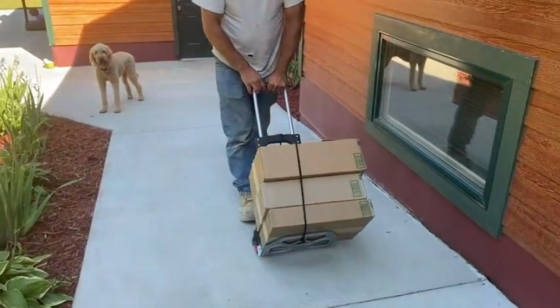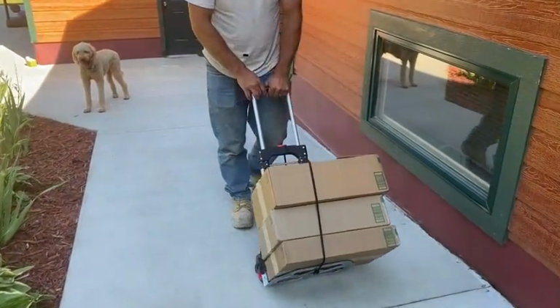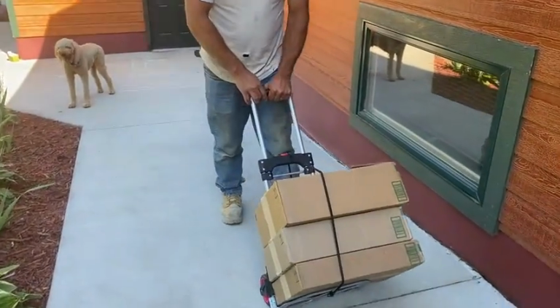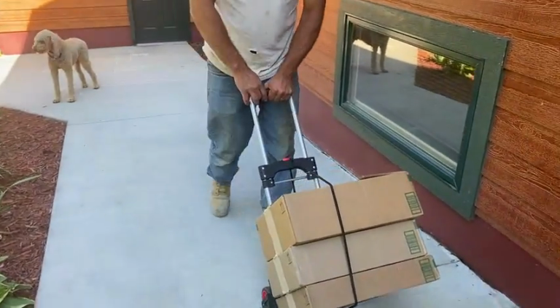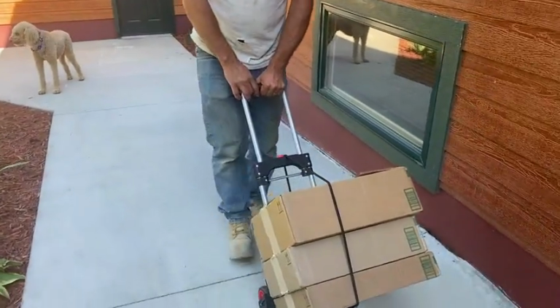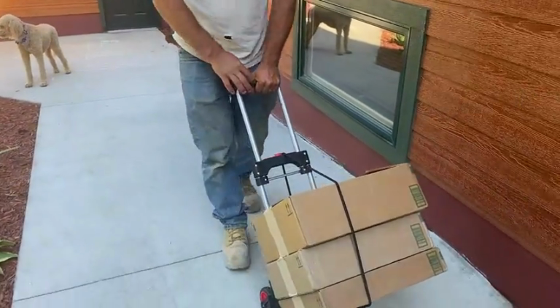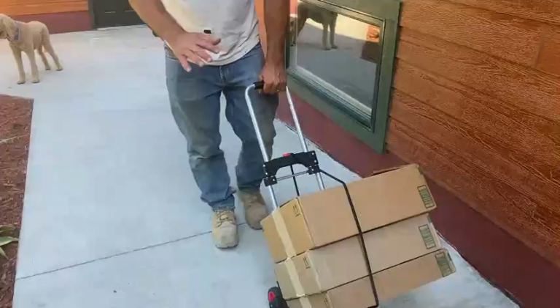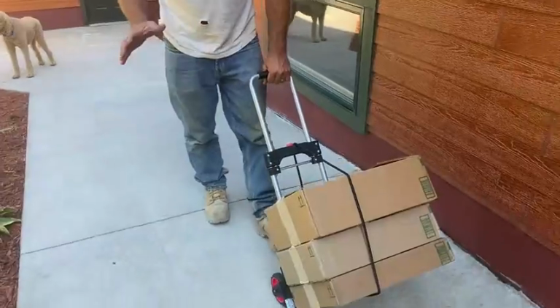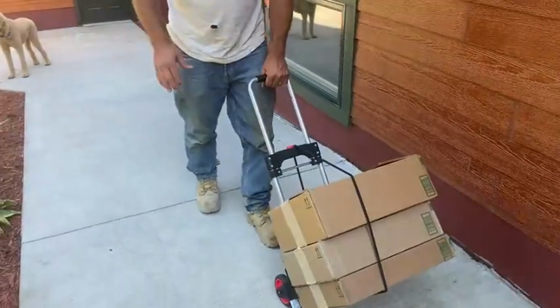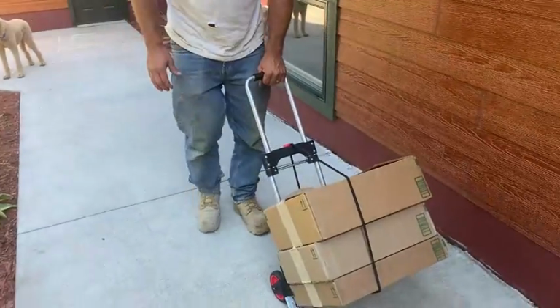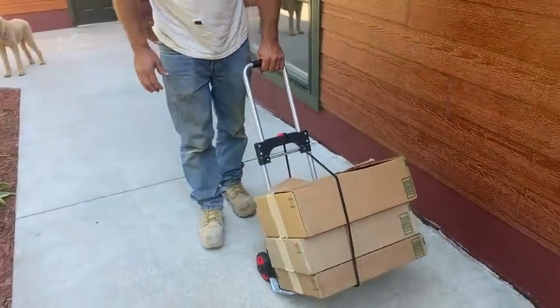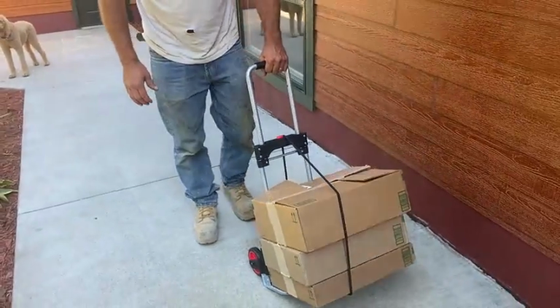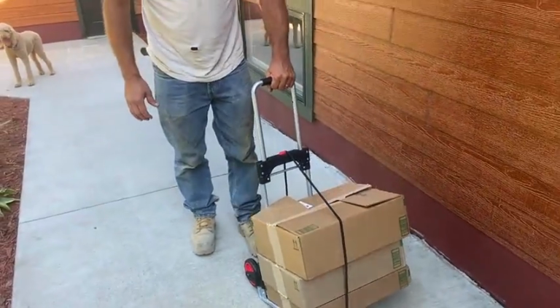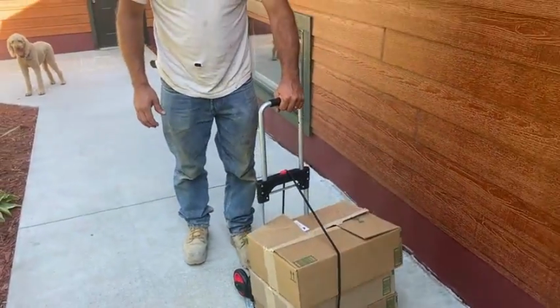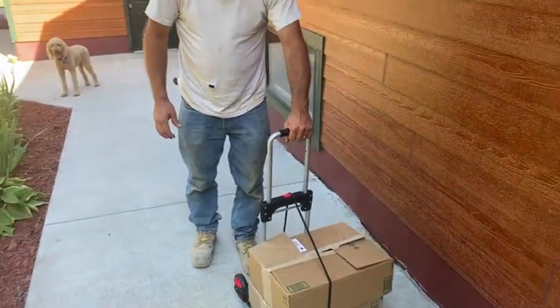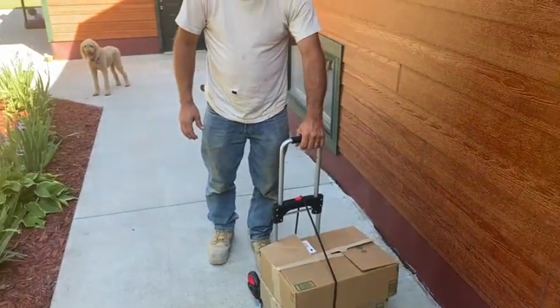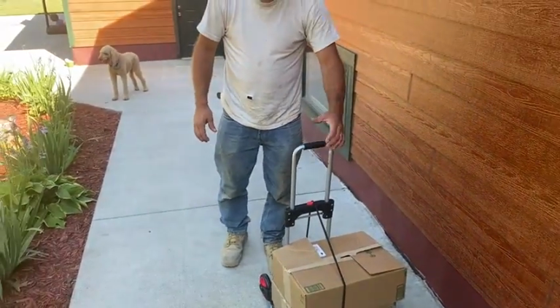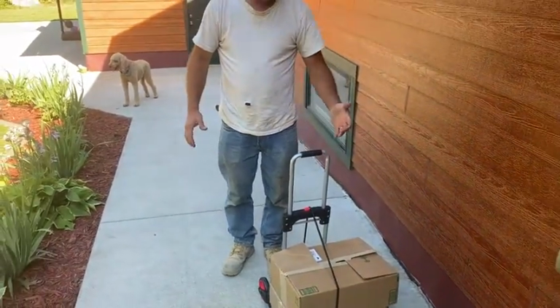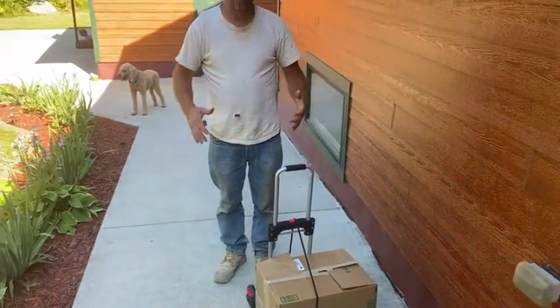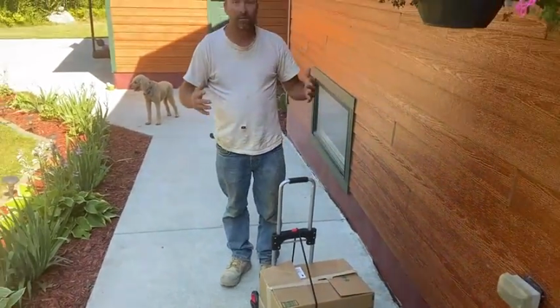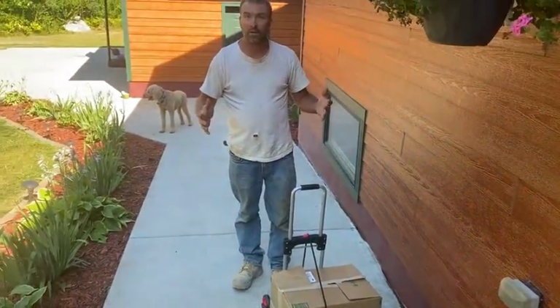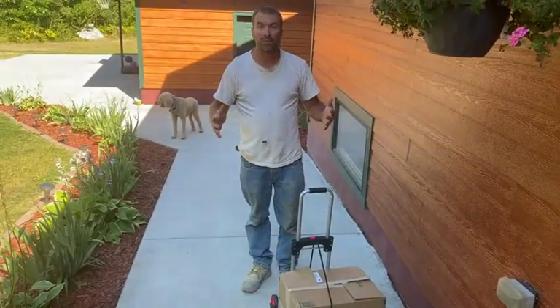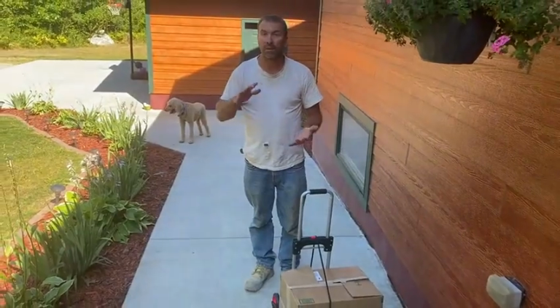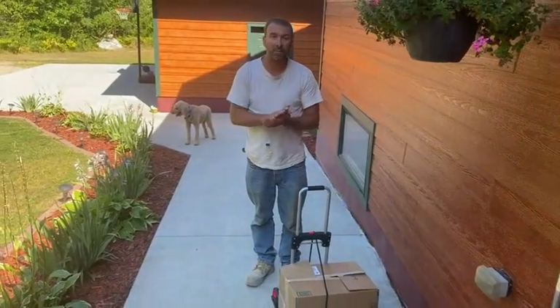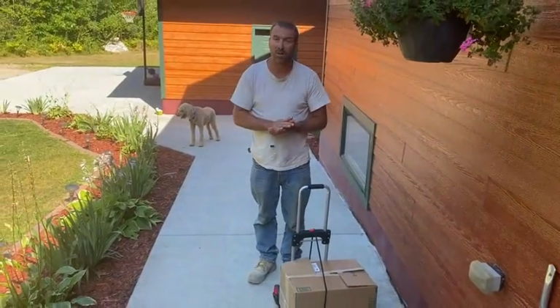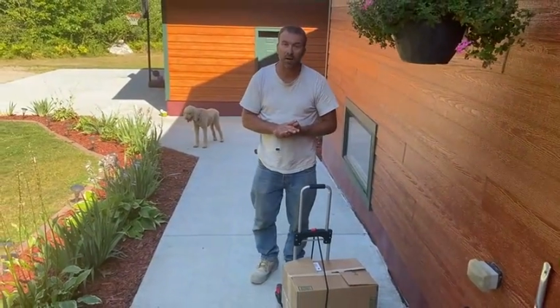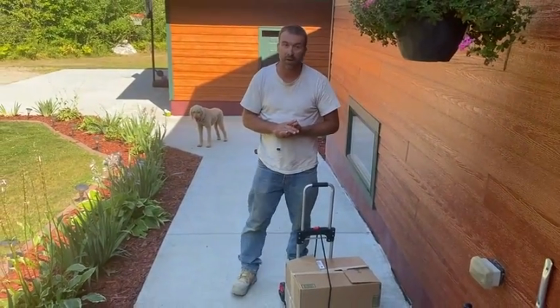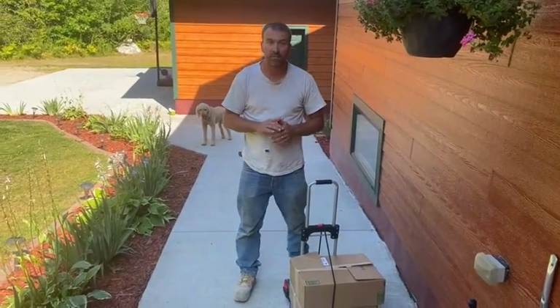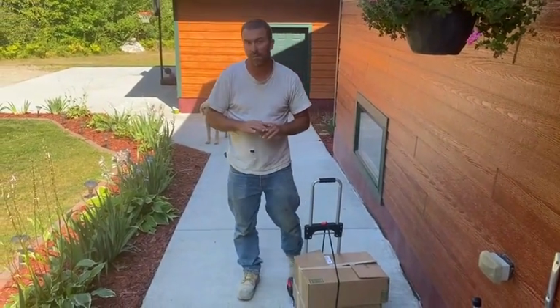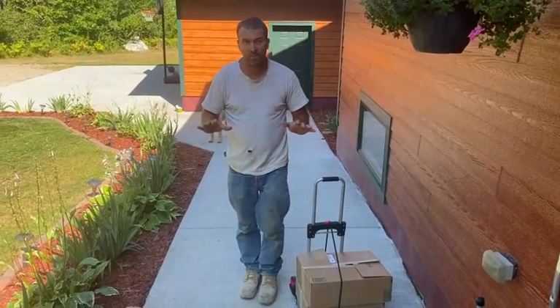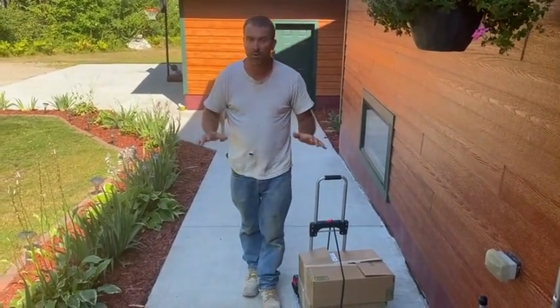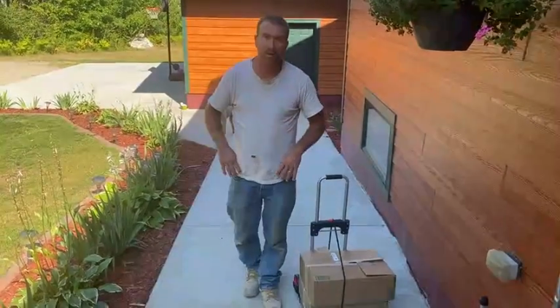It's great for garages, moving stuff around, and then like I said, when you're done with it, it collapses right back down to nothing. Works super awesome.